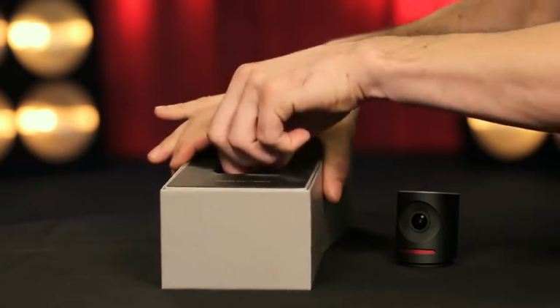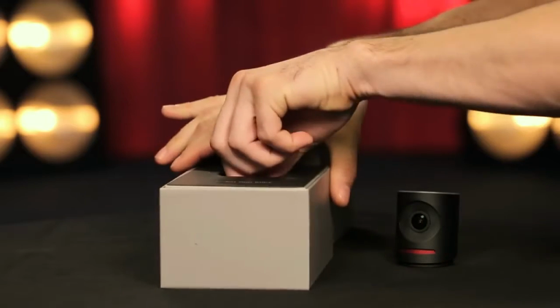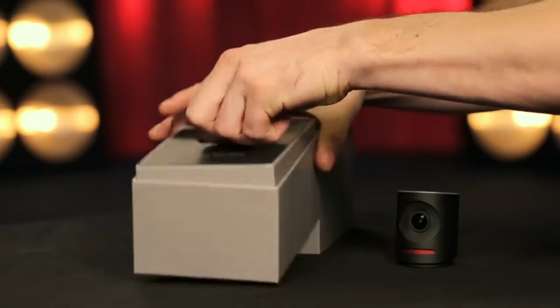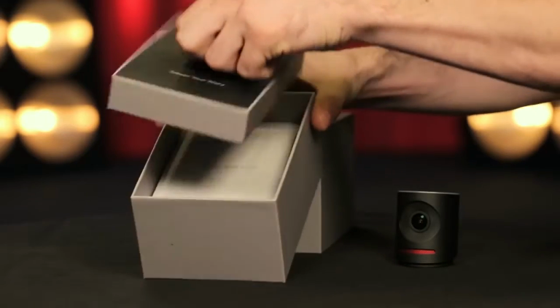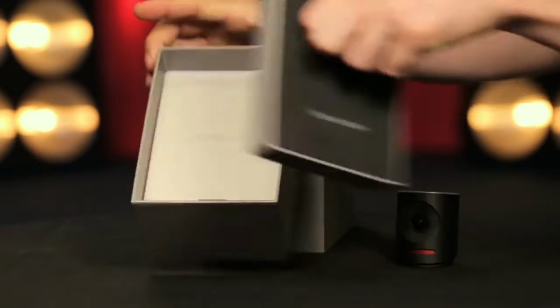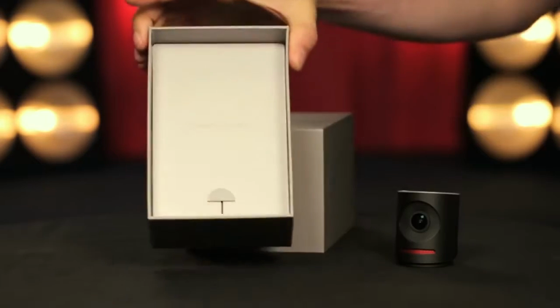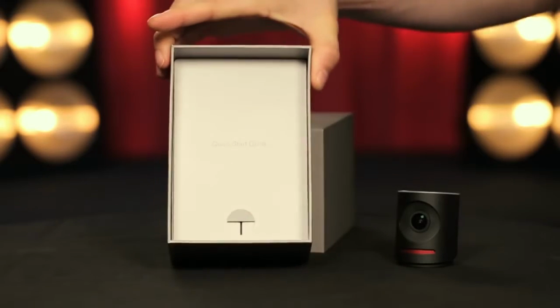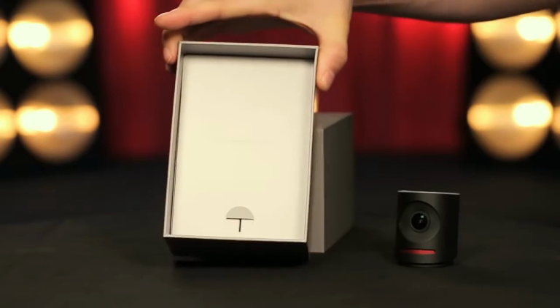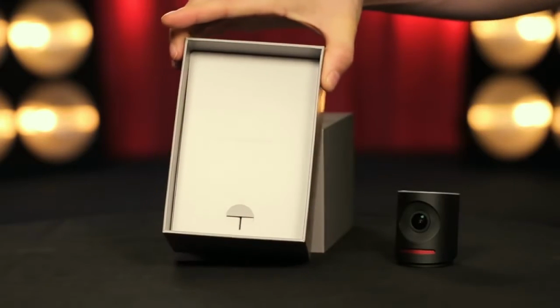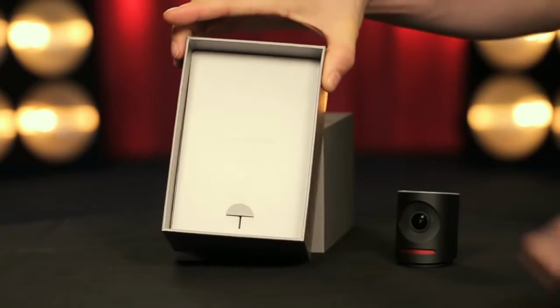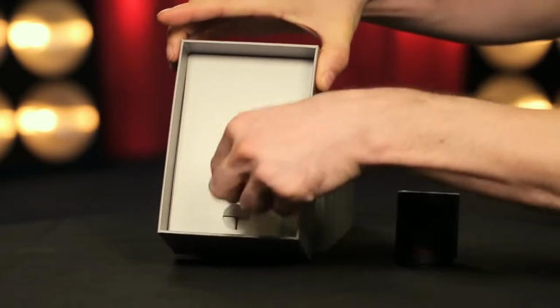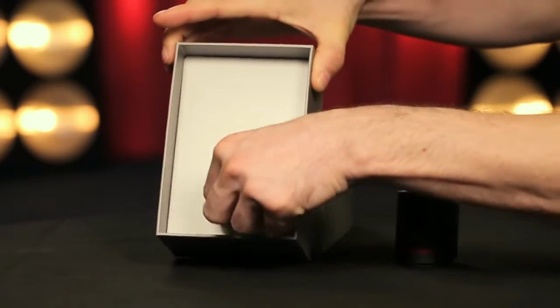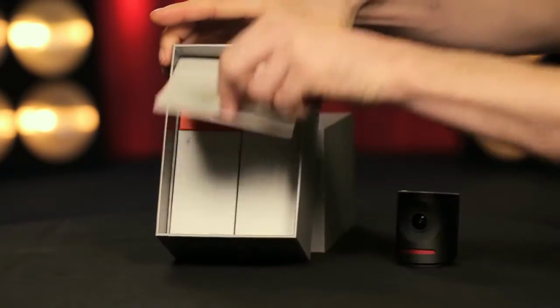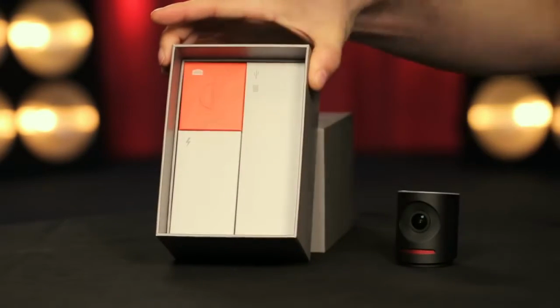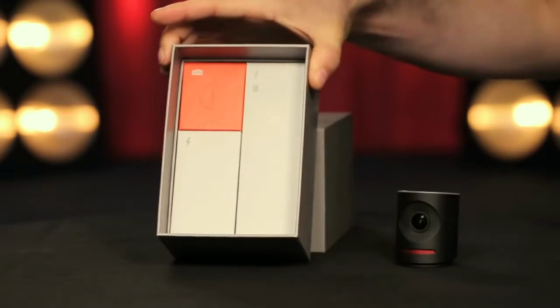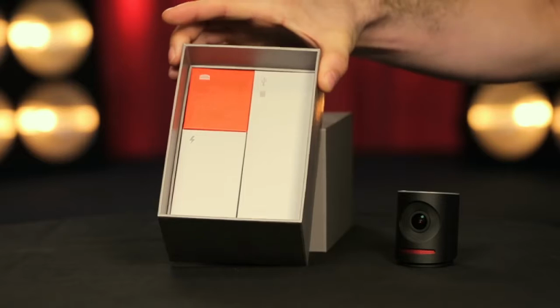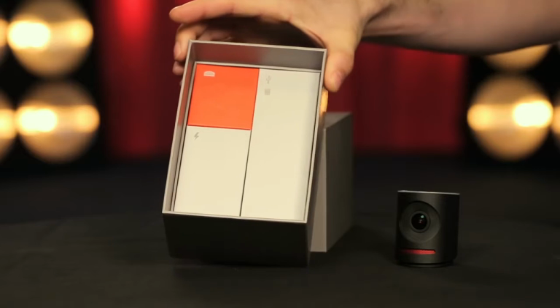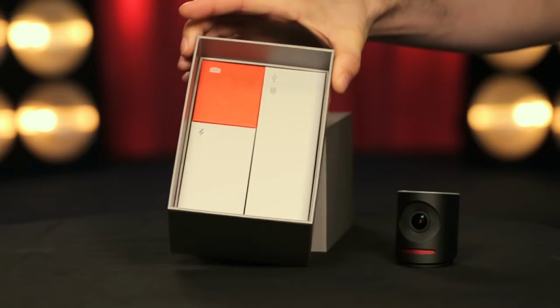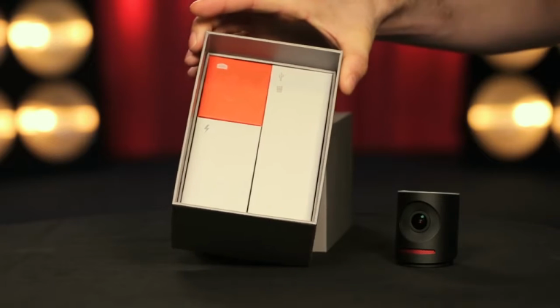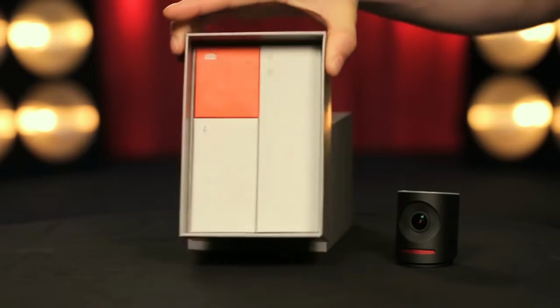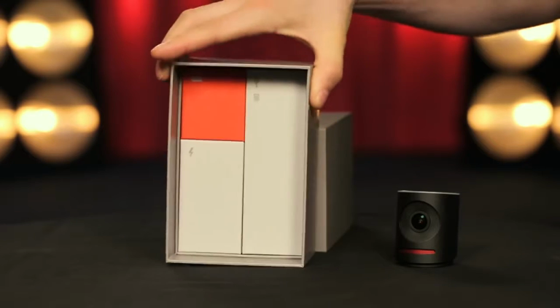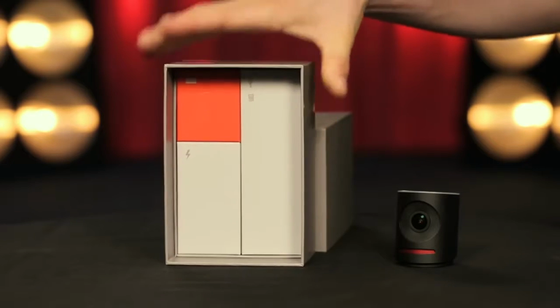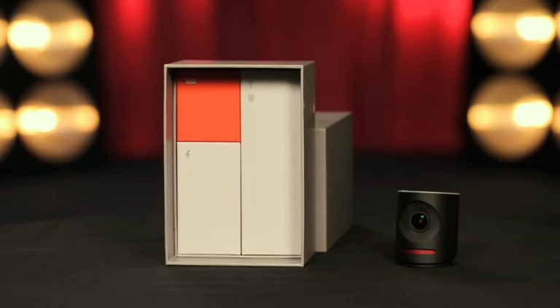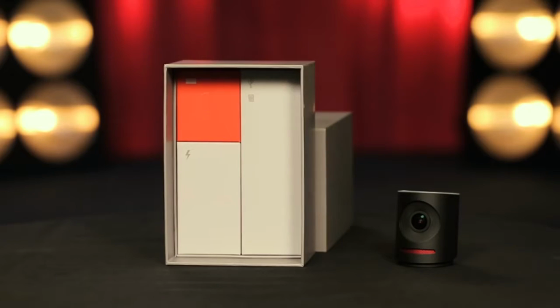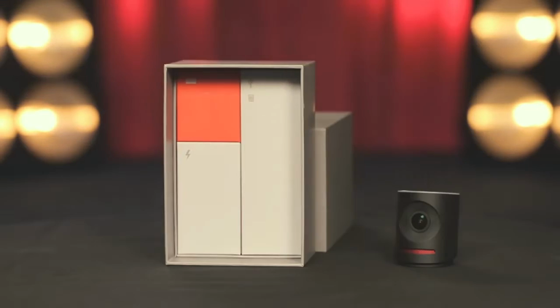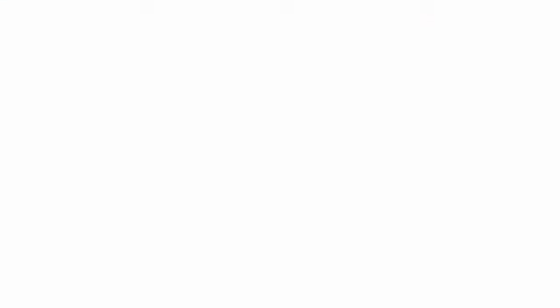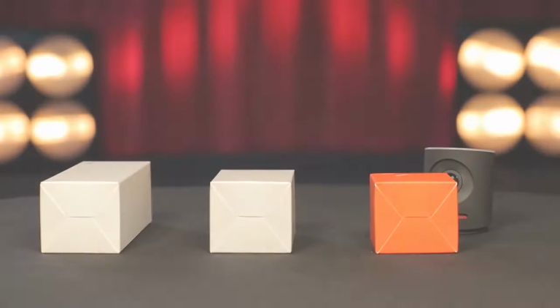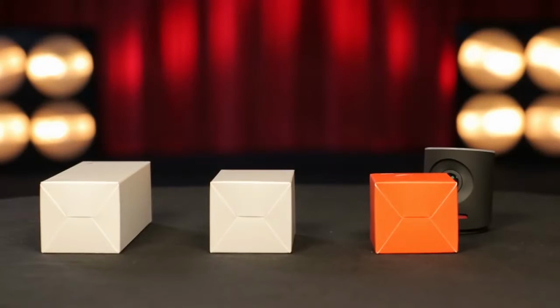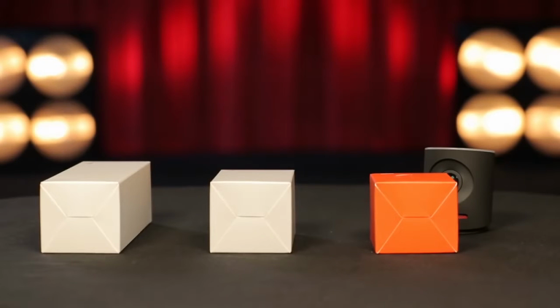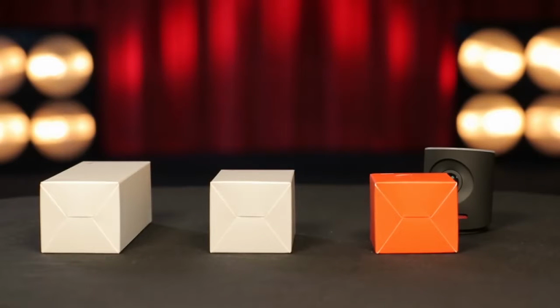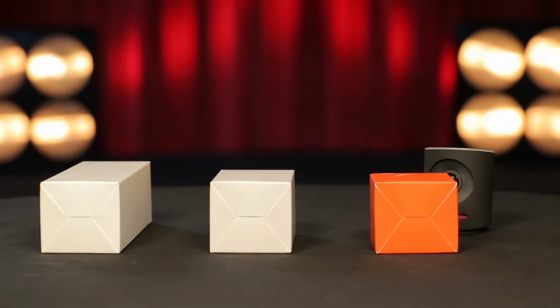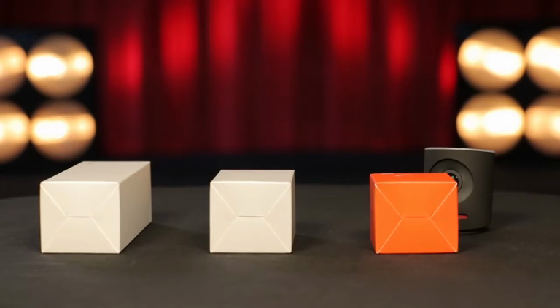To get at your accessories, pull the red tab in the camera cradle and remove the cradle along with a quick start guide. Remove the three smaller boxes from the gray box.